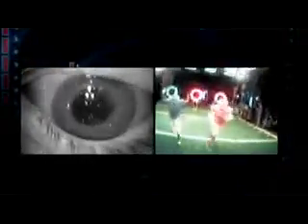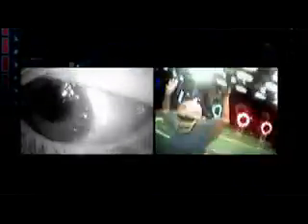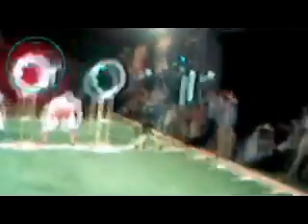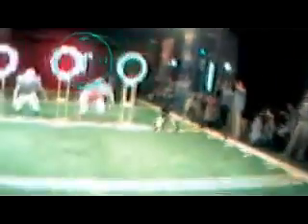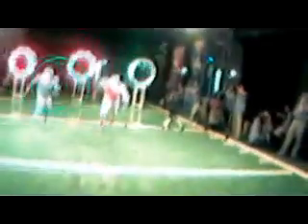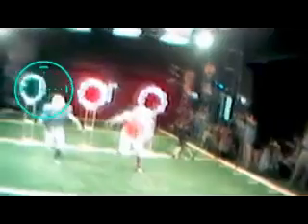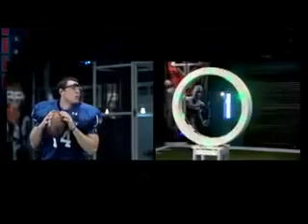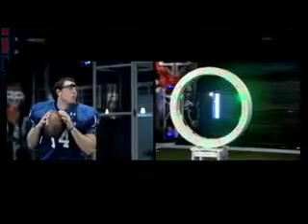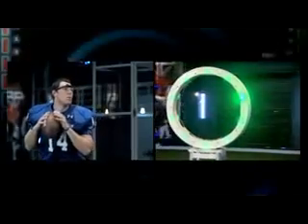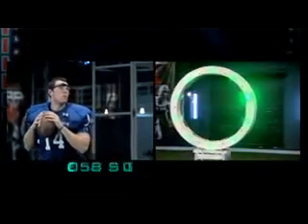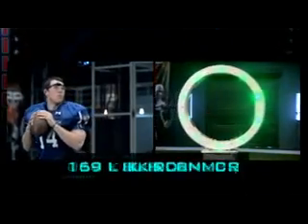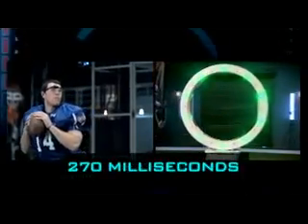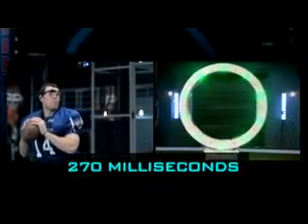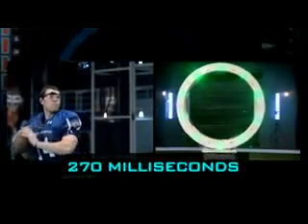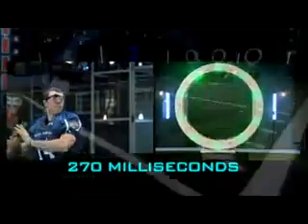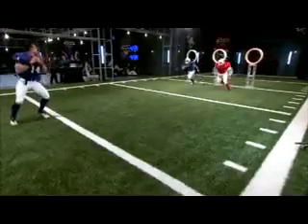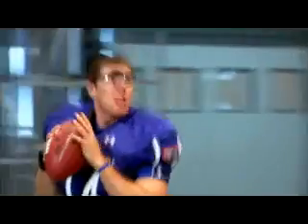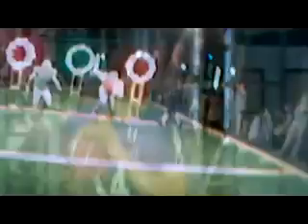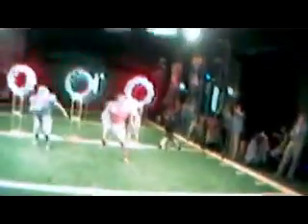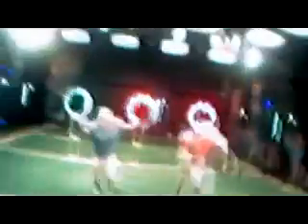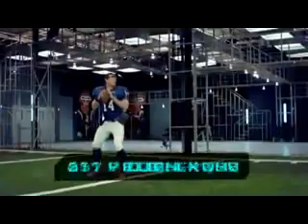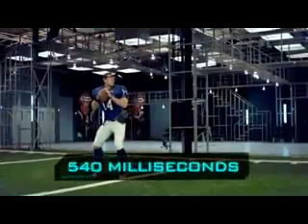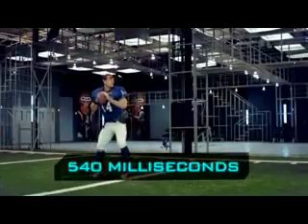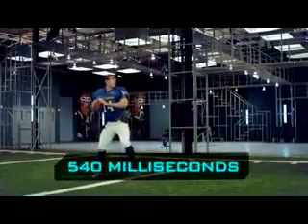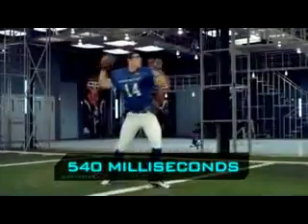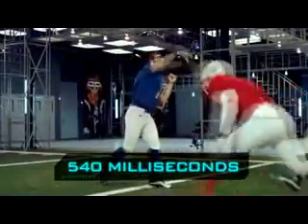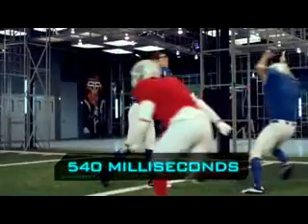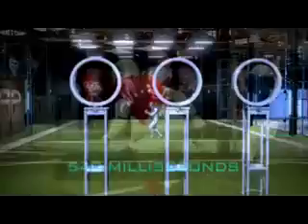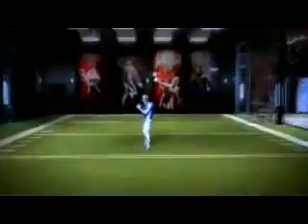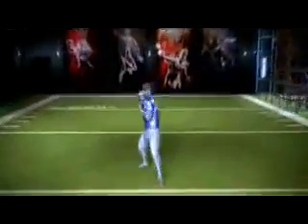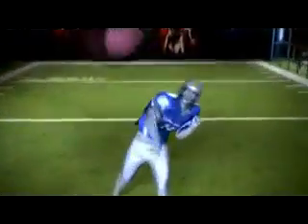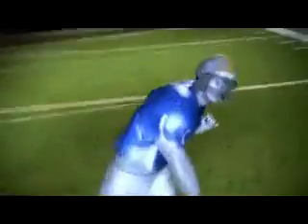Data from the eye tracker reveals that on average, Skelton's eyes lock onto the target in only 270 milliseconds. In the instant the passing lane opens, 540 milliseconds later, his throwing motion begins.